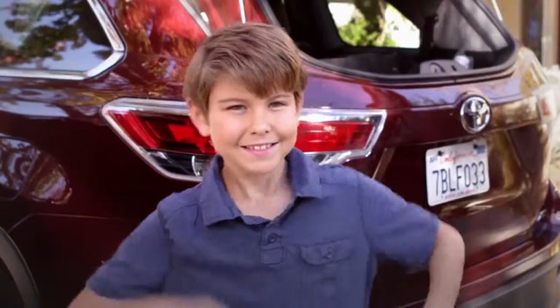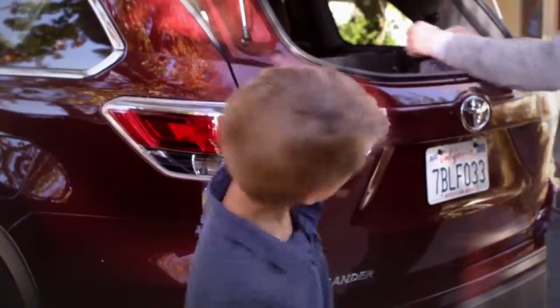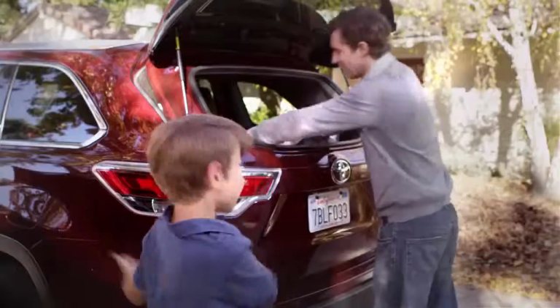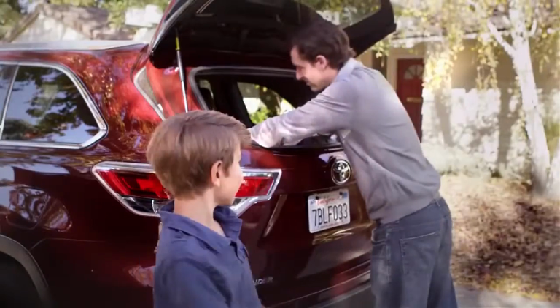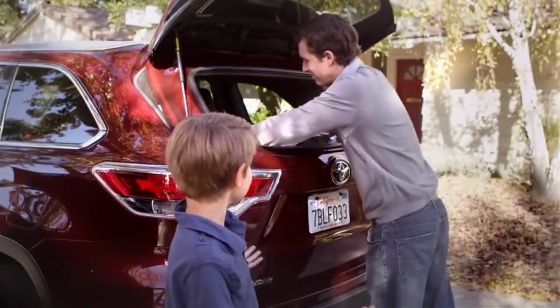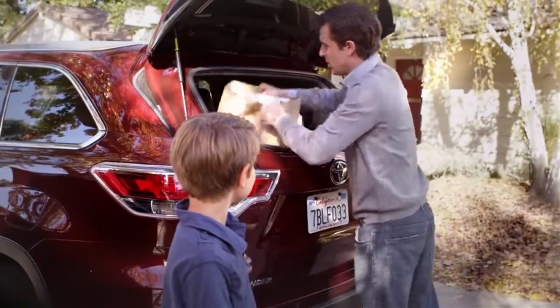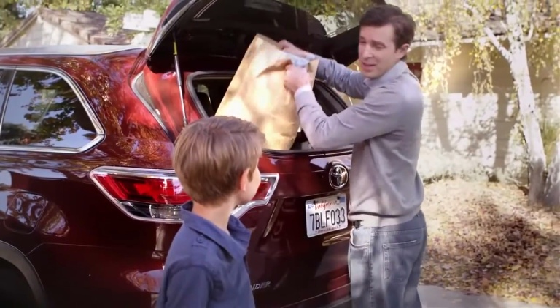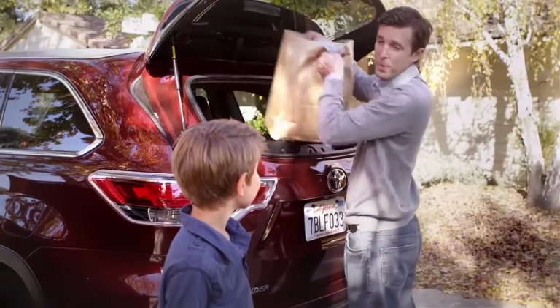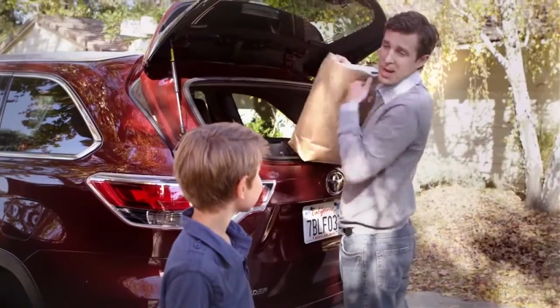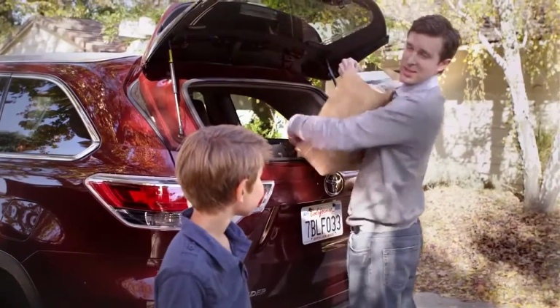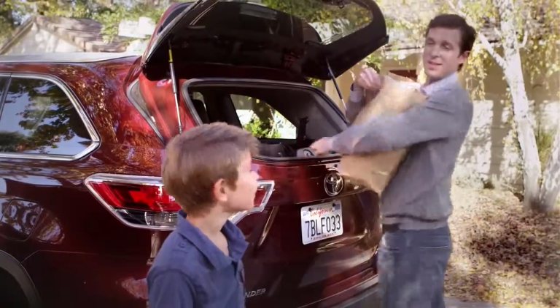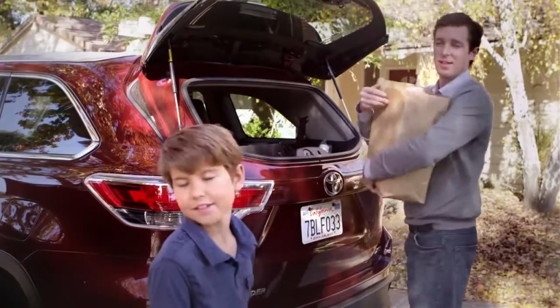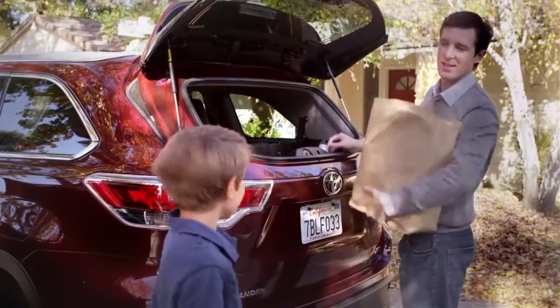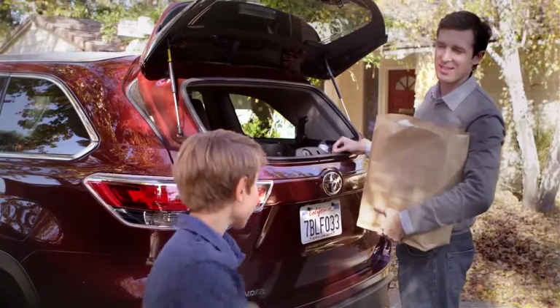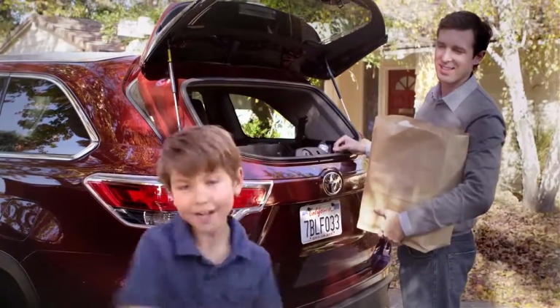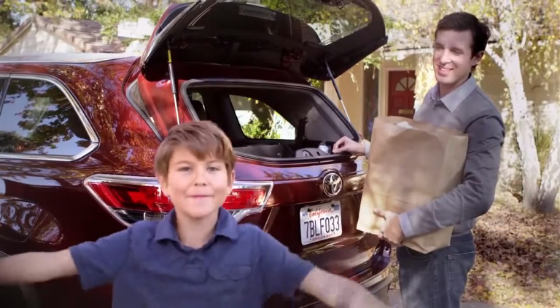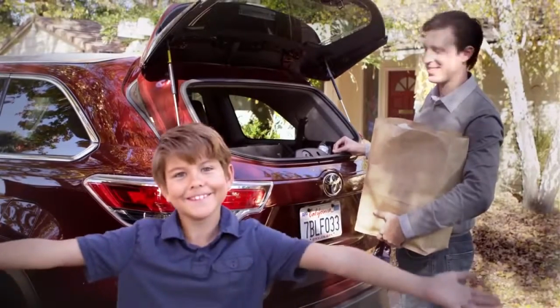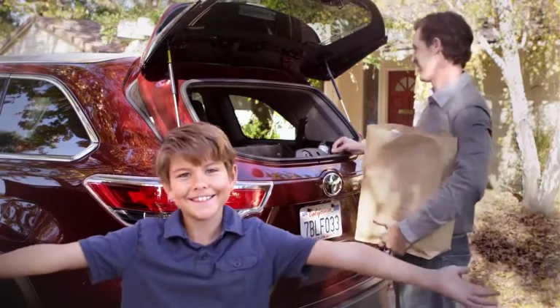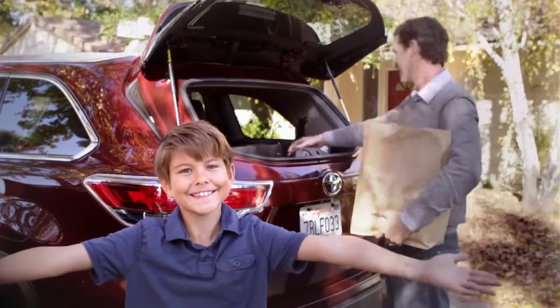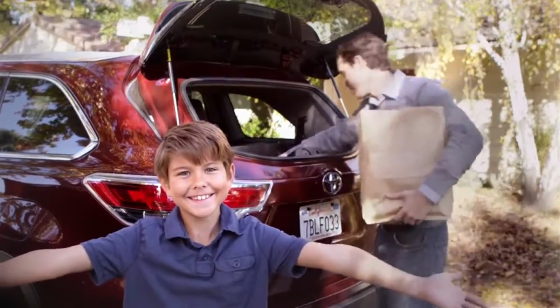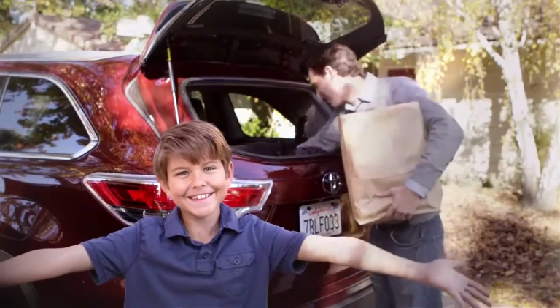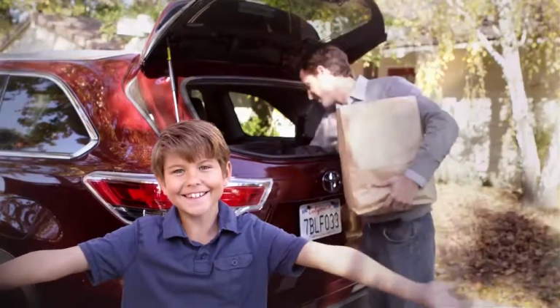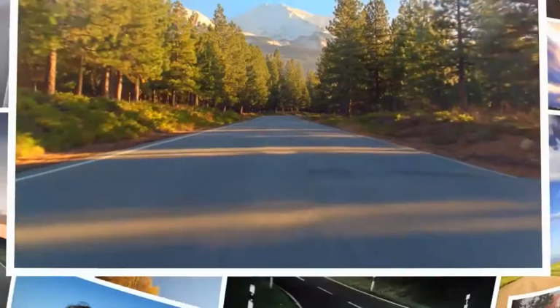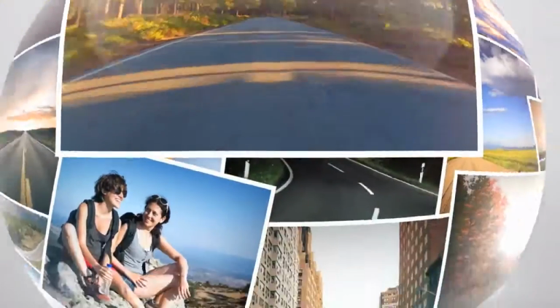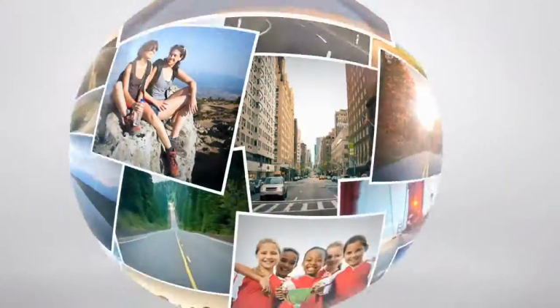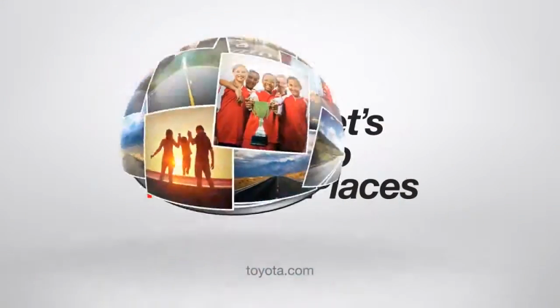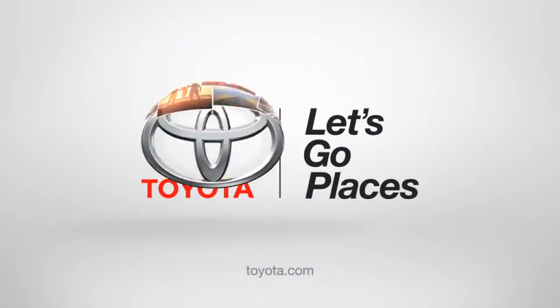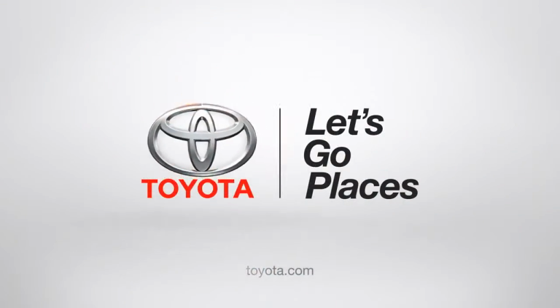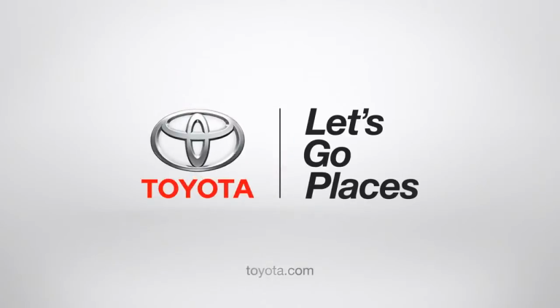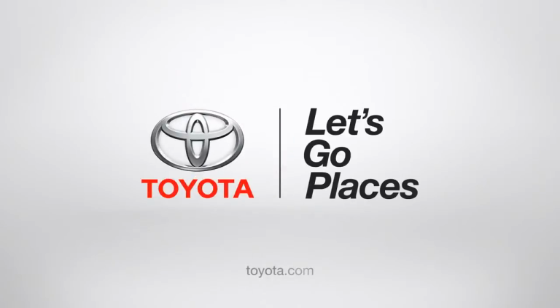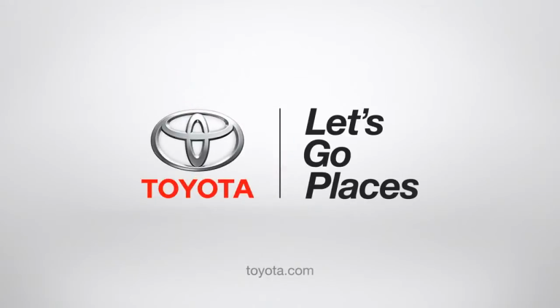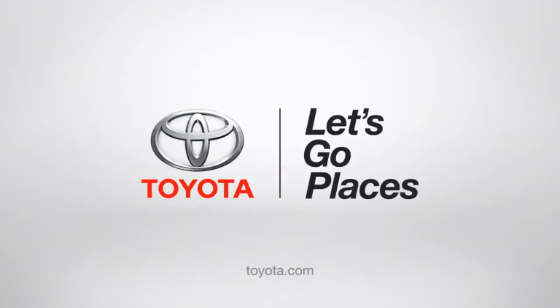See, it's so easy. Jack, can you help me with these bags? Not now, dad. I'm talking to my people. Toyota. Let's go places.